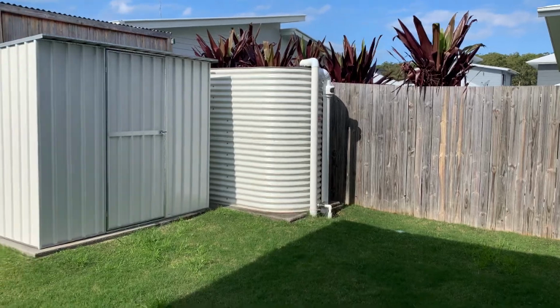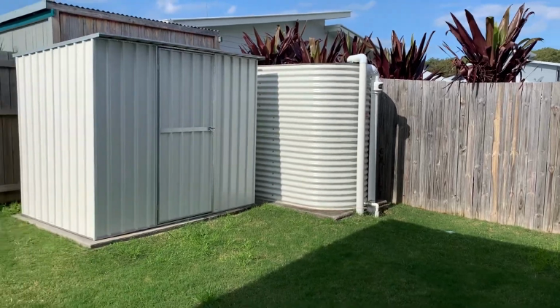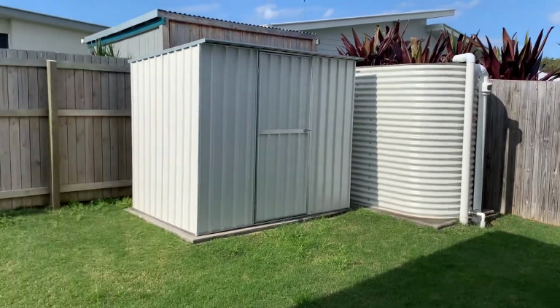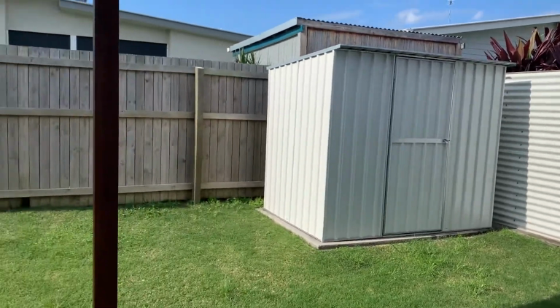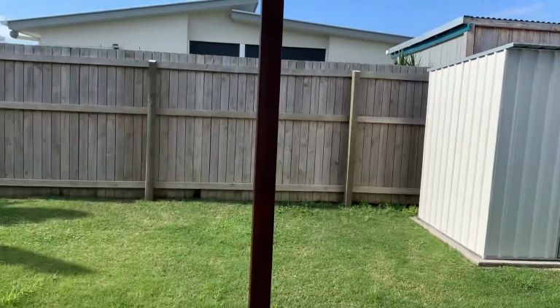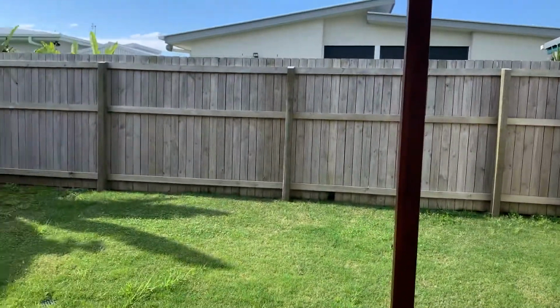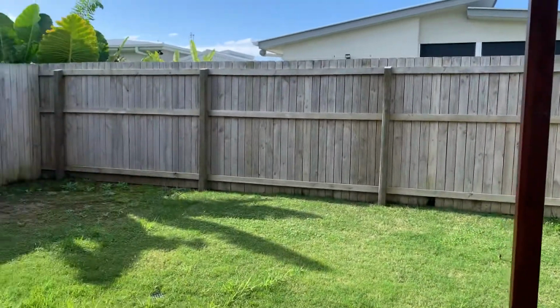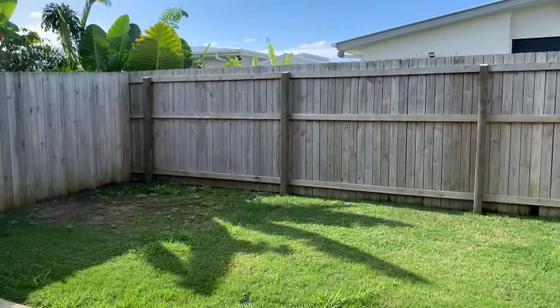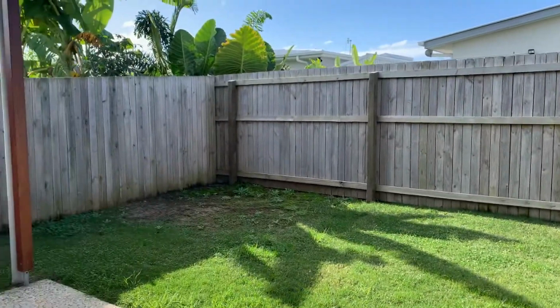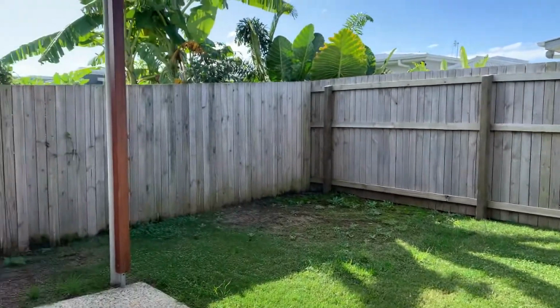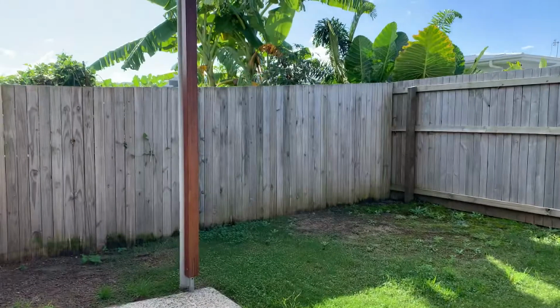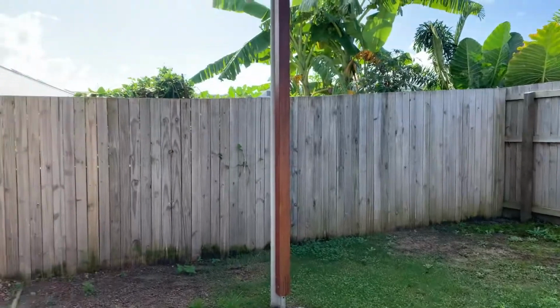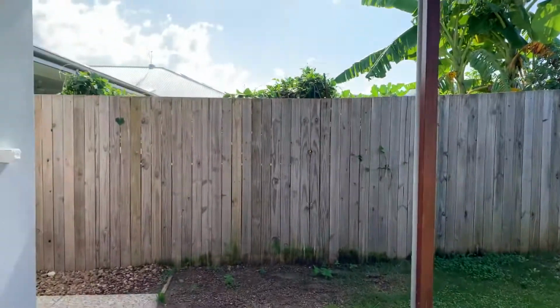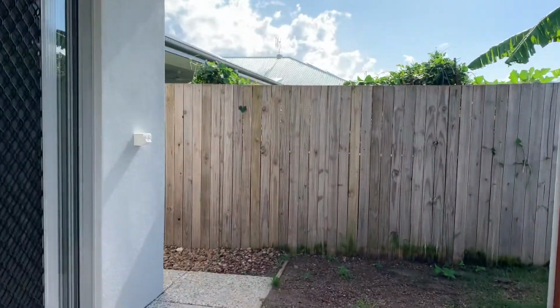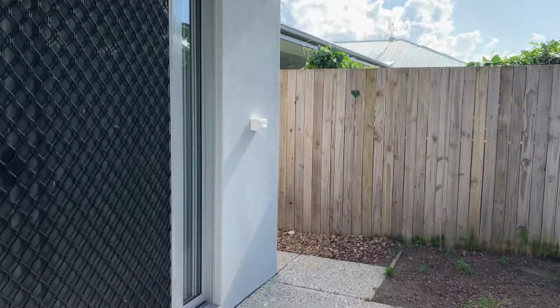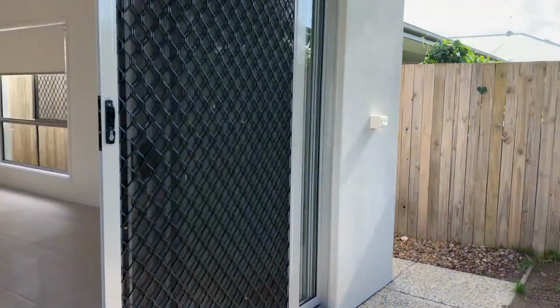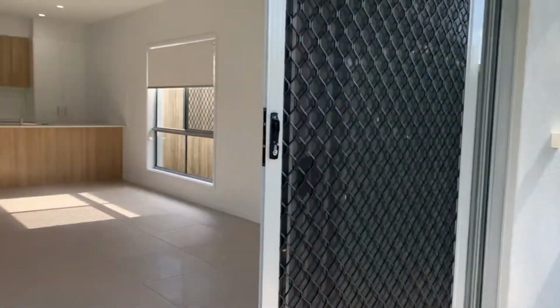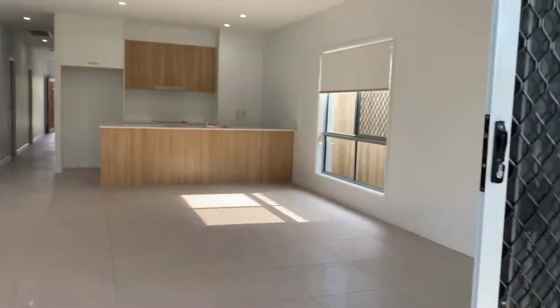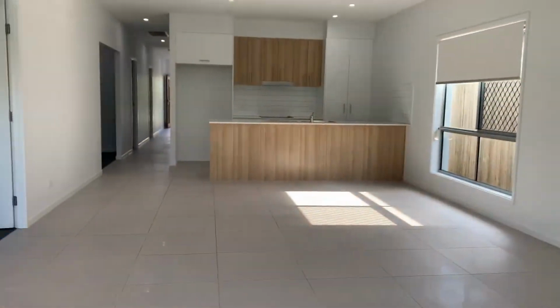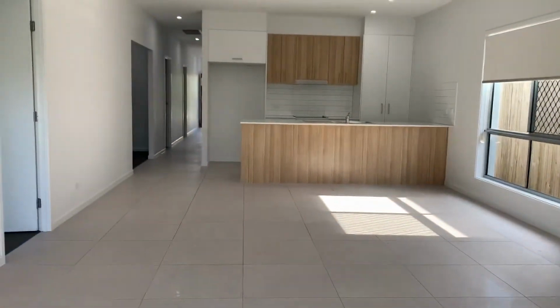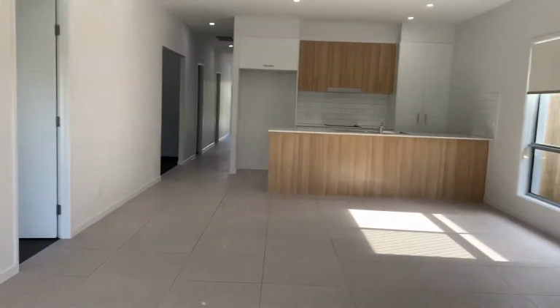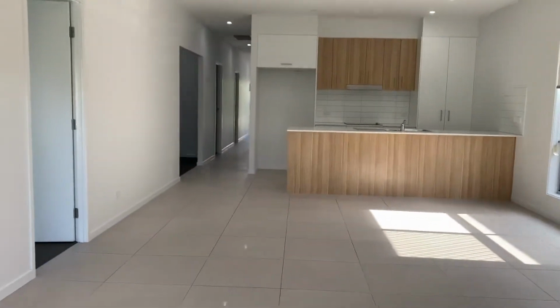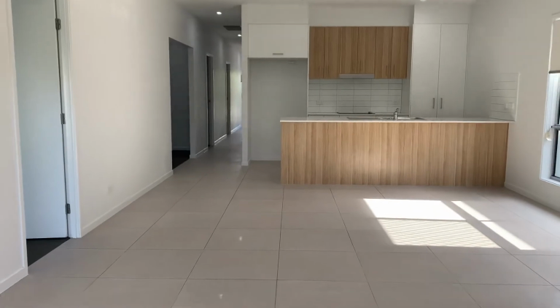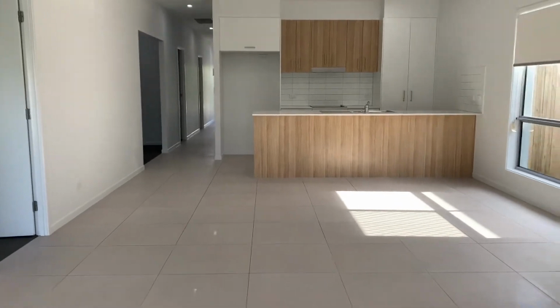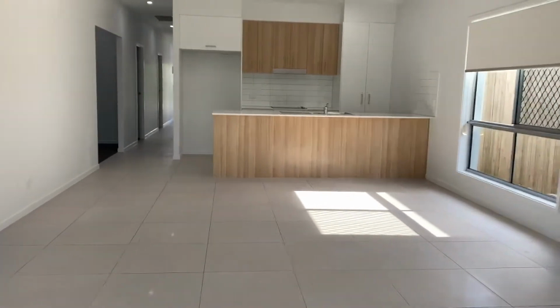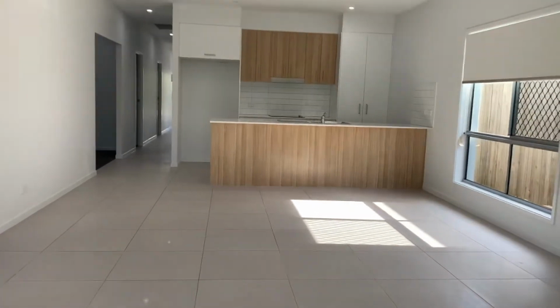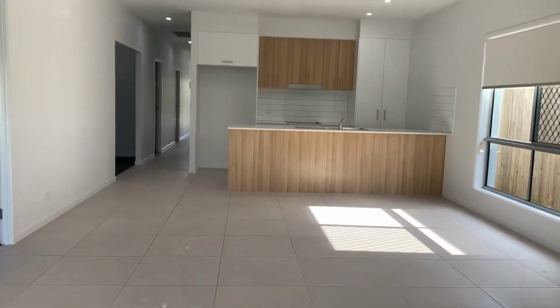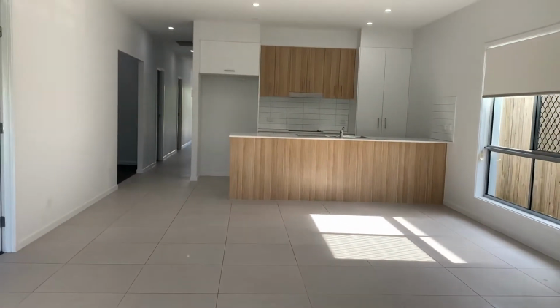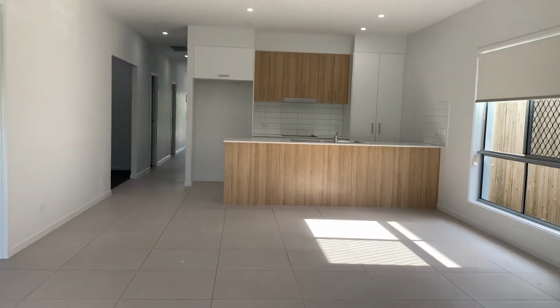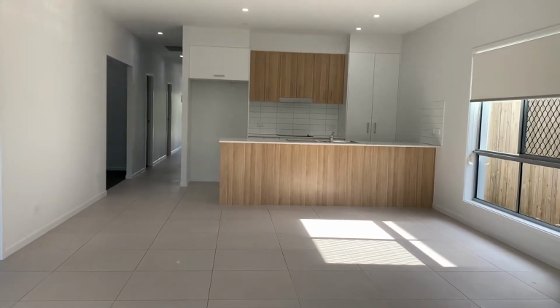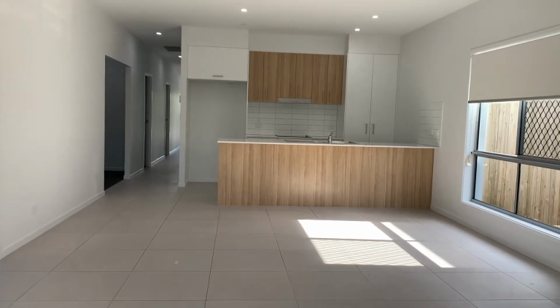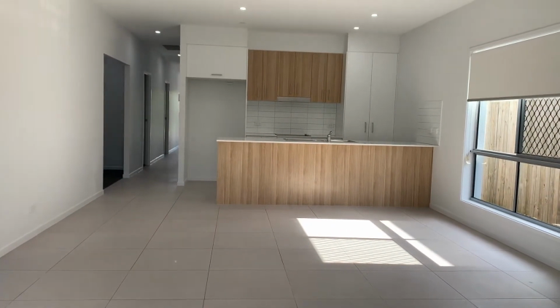Hello everyone, this is Jamie from Code Property Group, just taking you through 44 Birch Grove Circuit in Caloundra West. I'm starting out on the undercover pavilion area, leading into the open plan kitchen and dining.